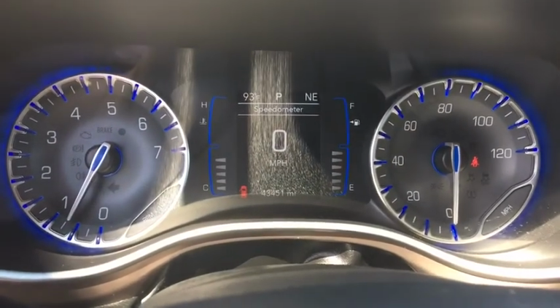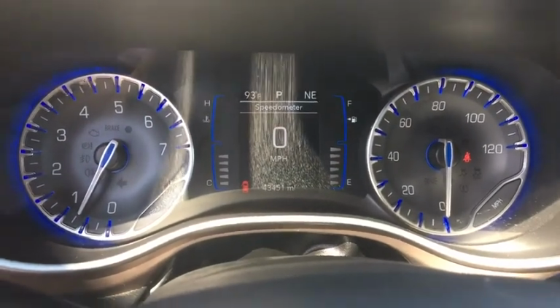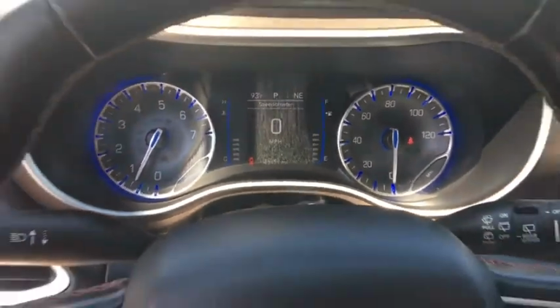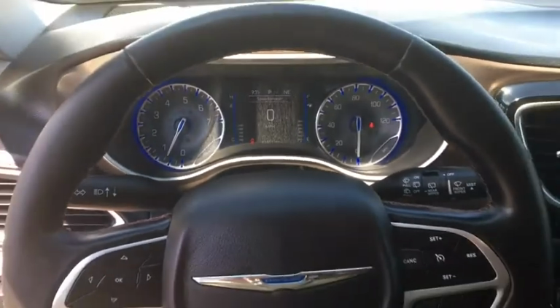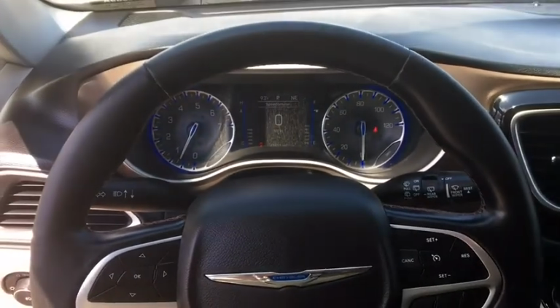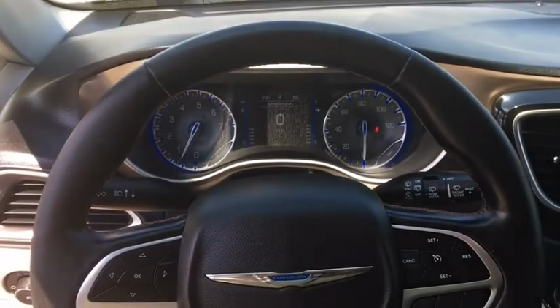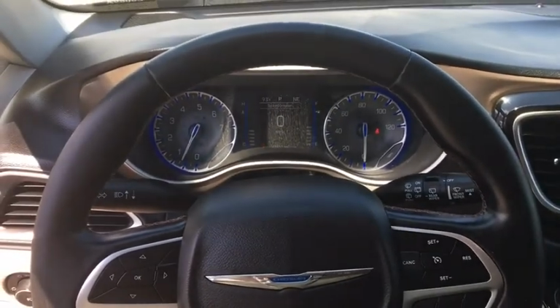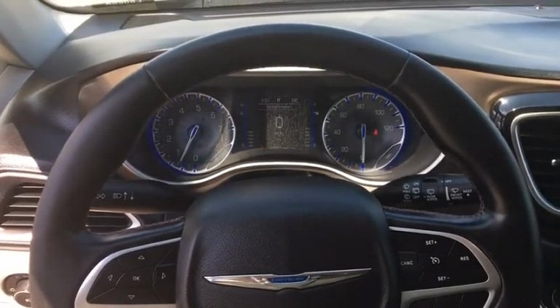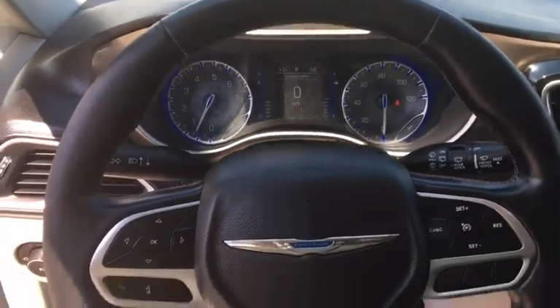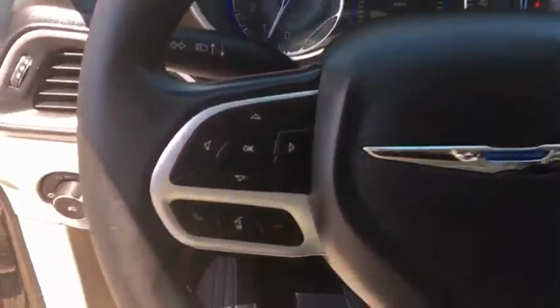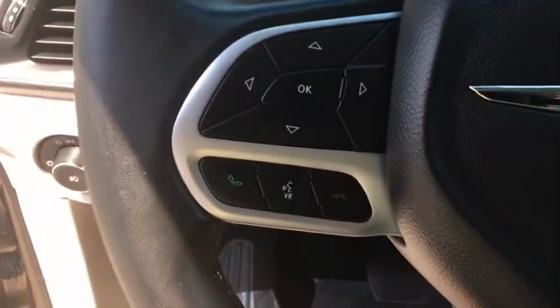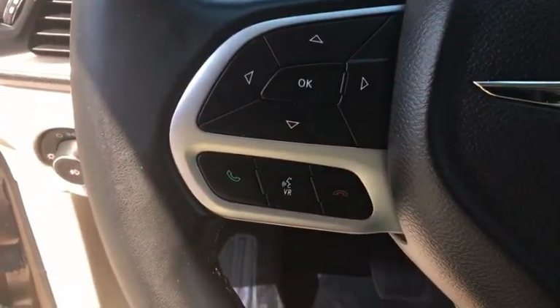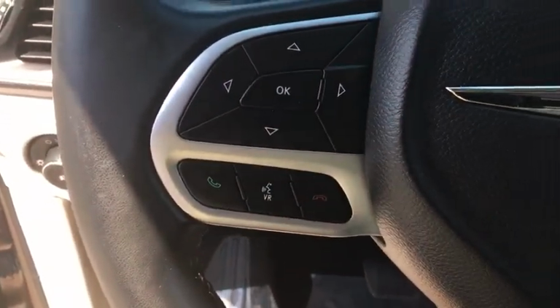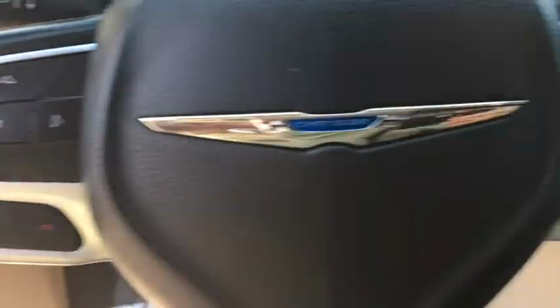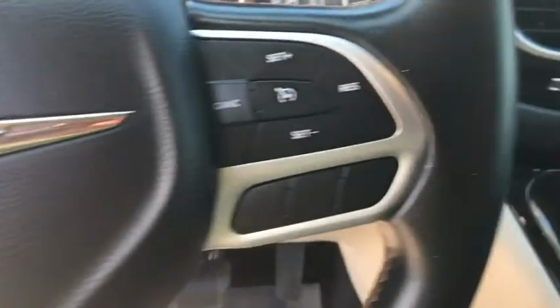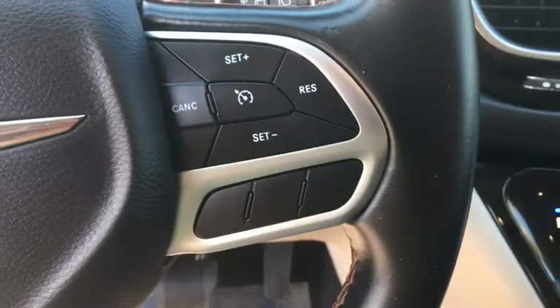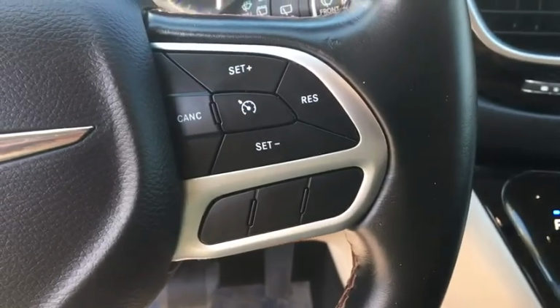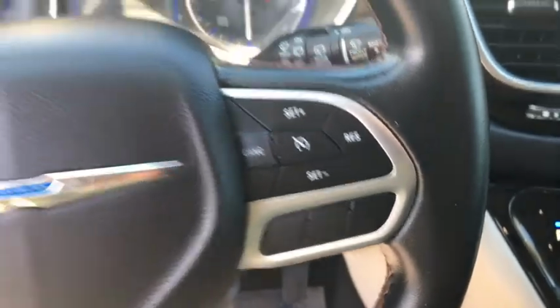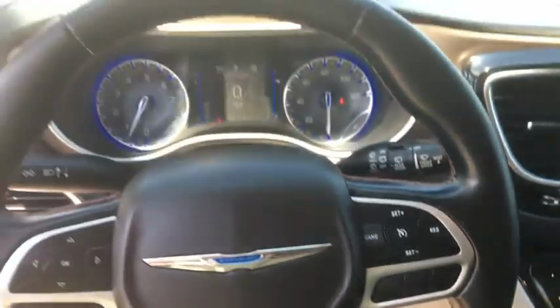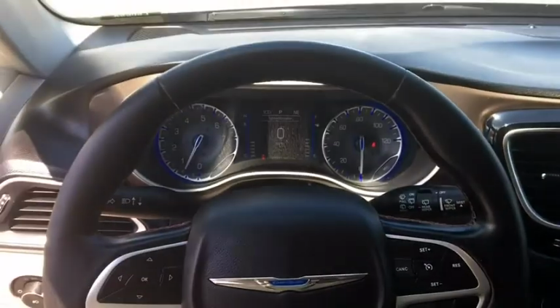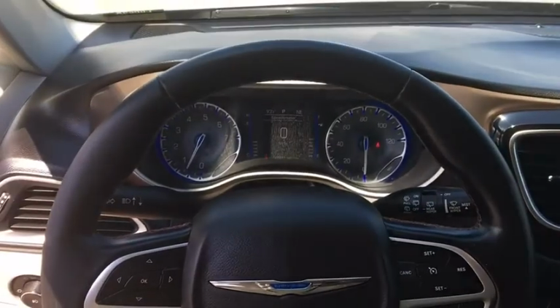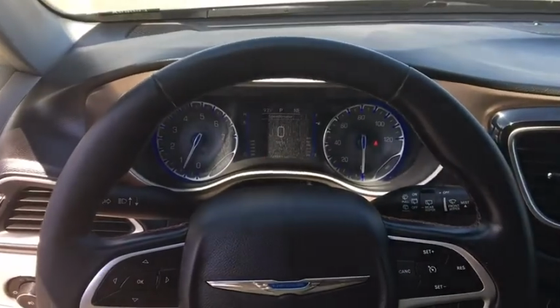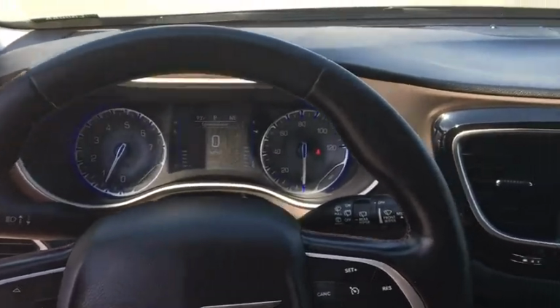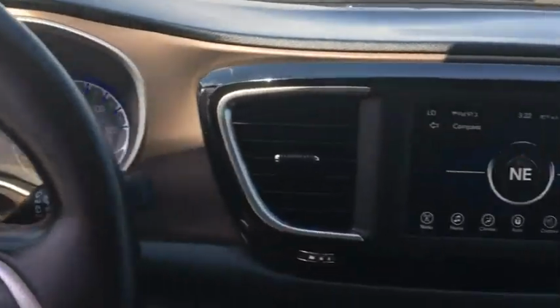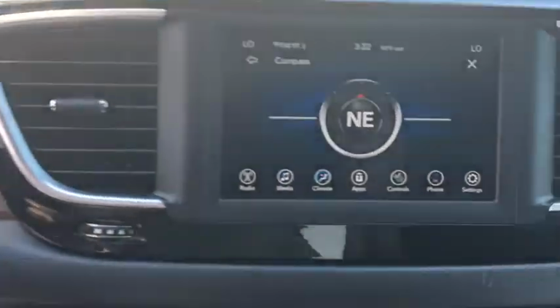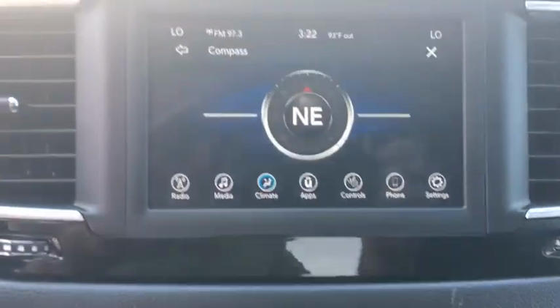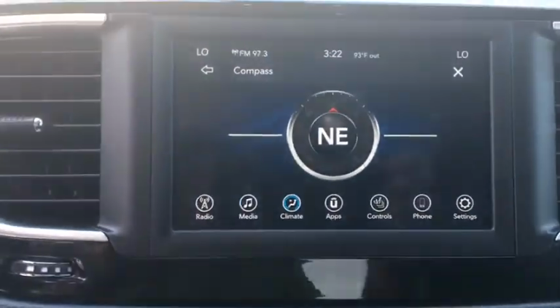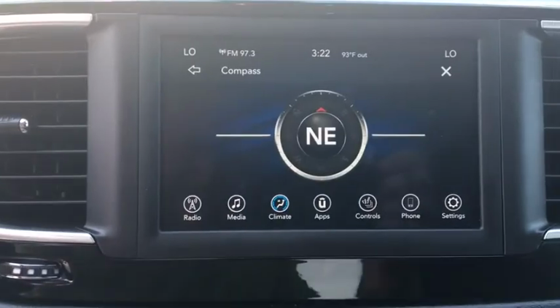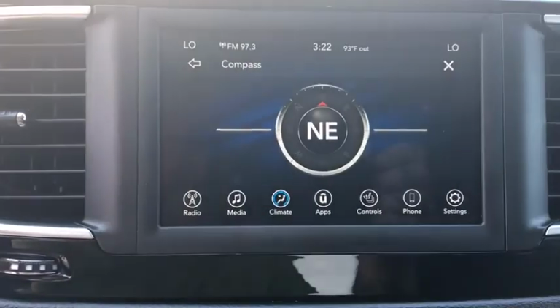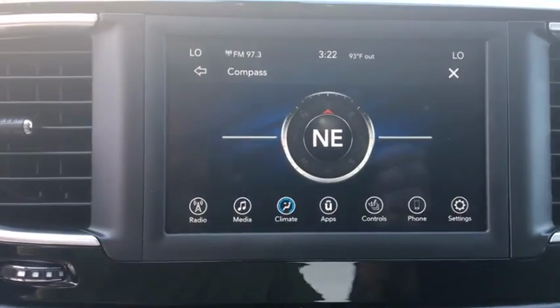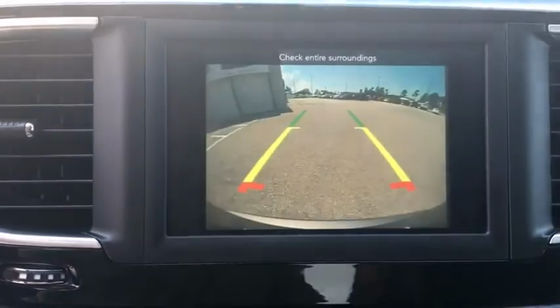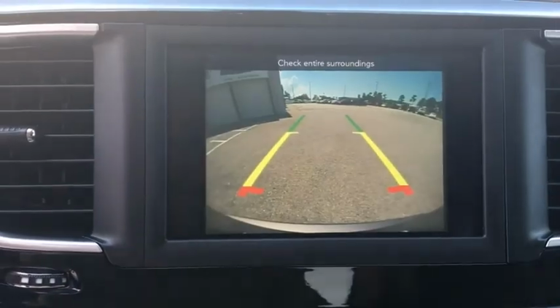Security system, compass, power windows, fog lights, electronic stability control, rear window defroster, trip computer, heated front seats, remote keyless entry, tachometer, Sirius satellite radio, and brake assist.